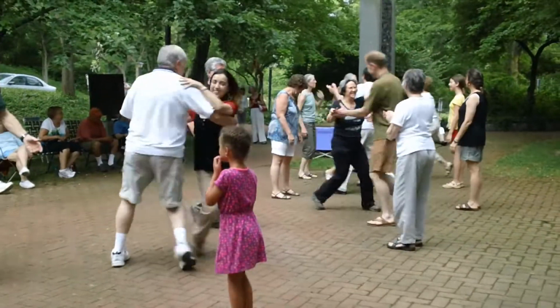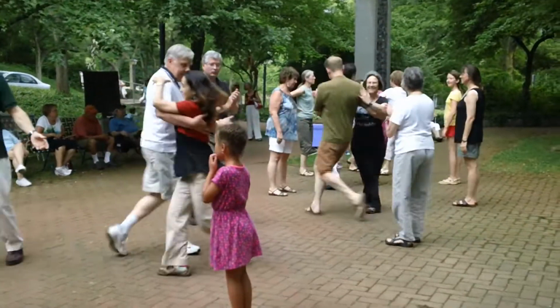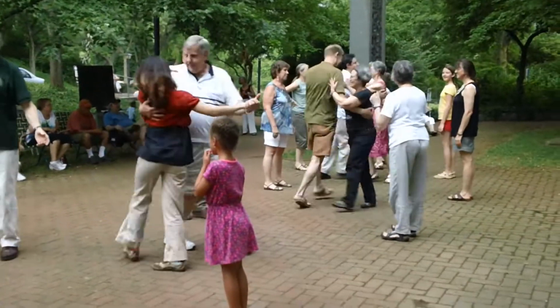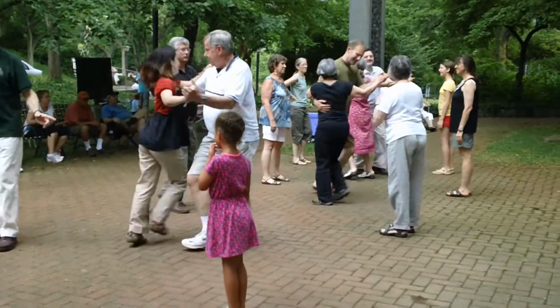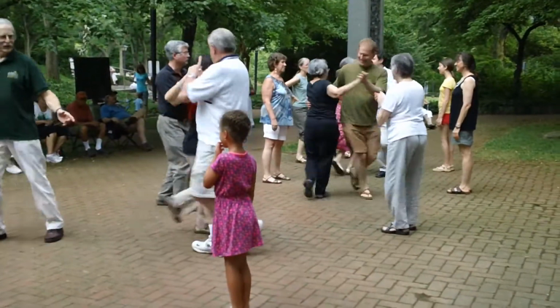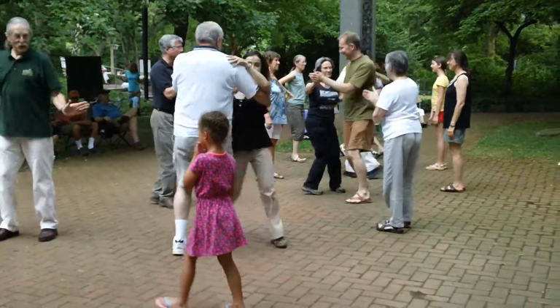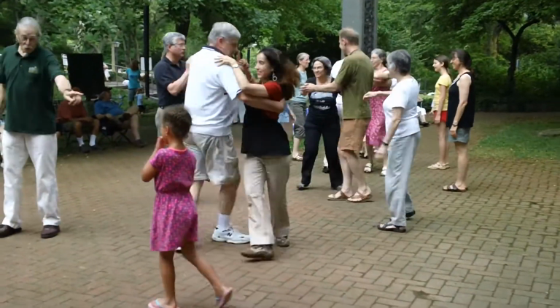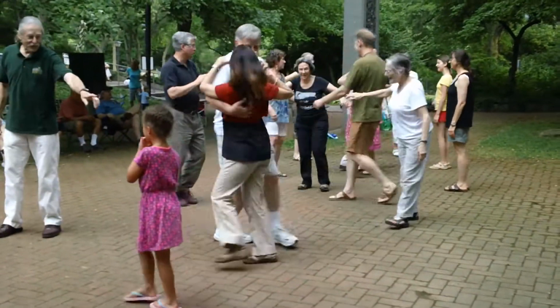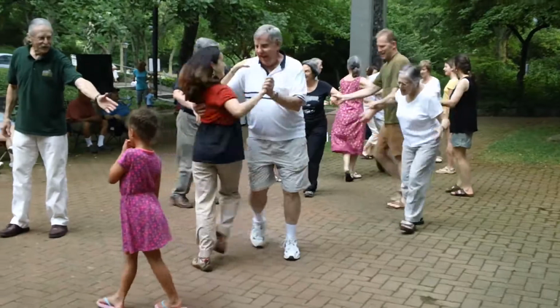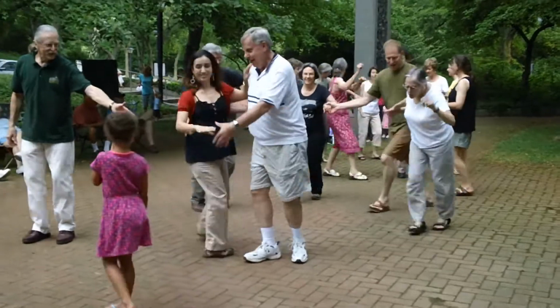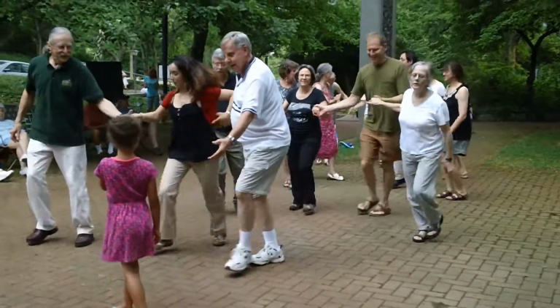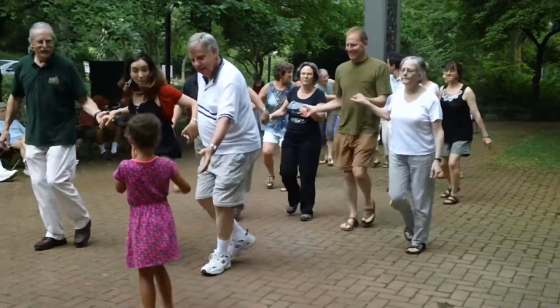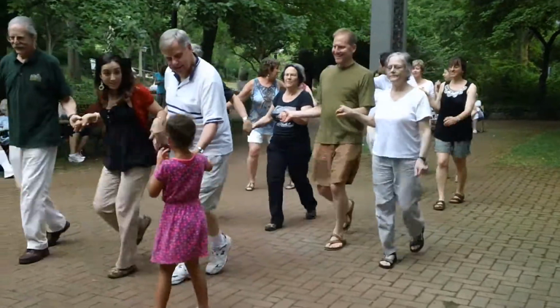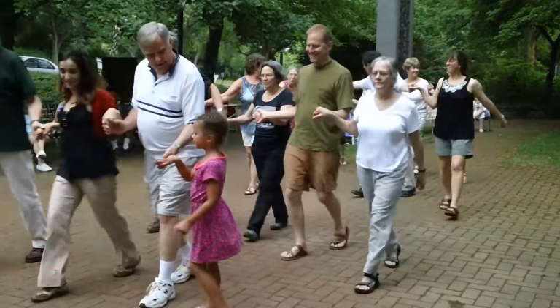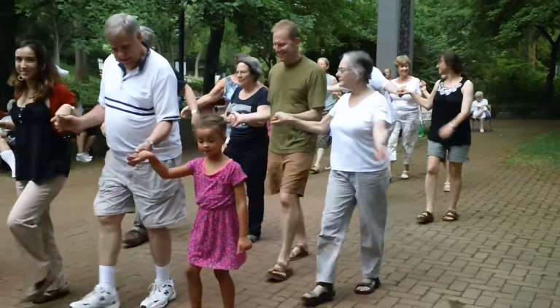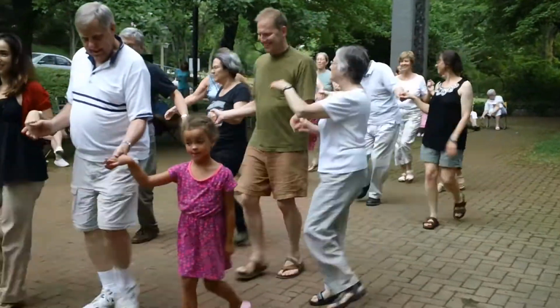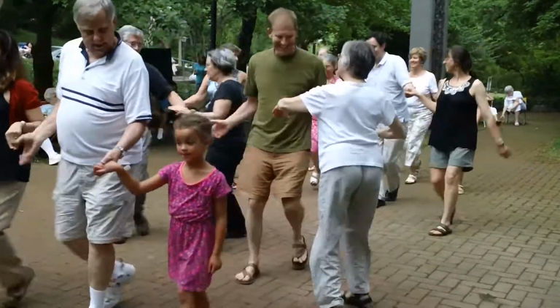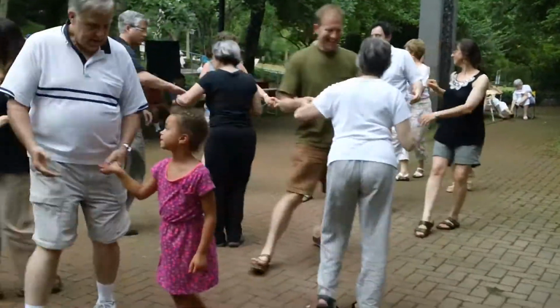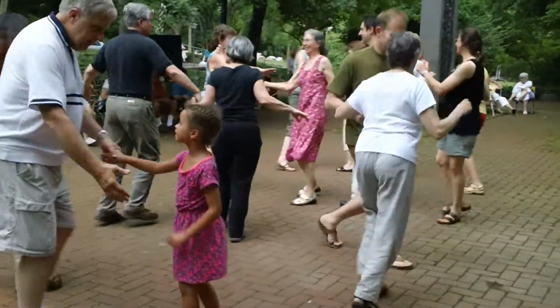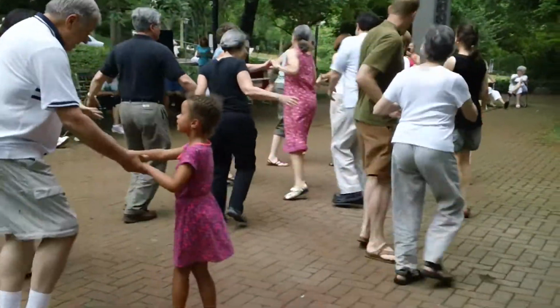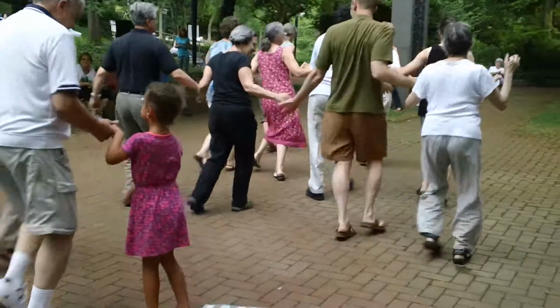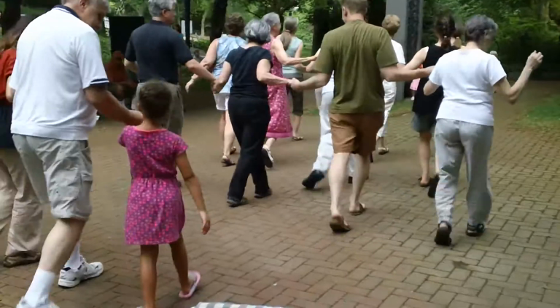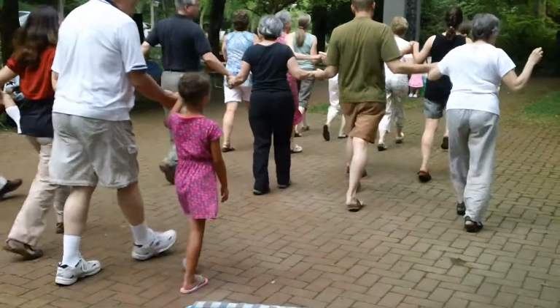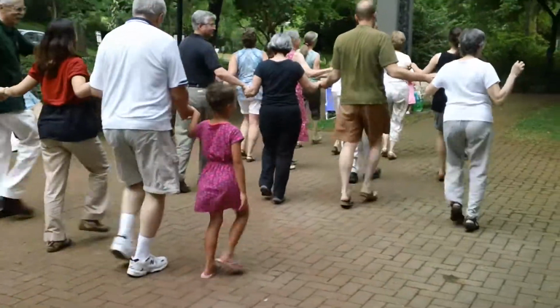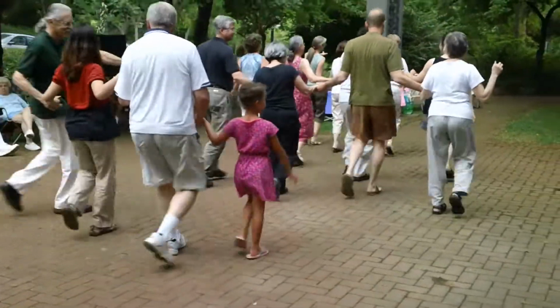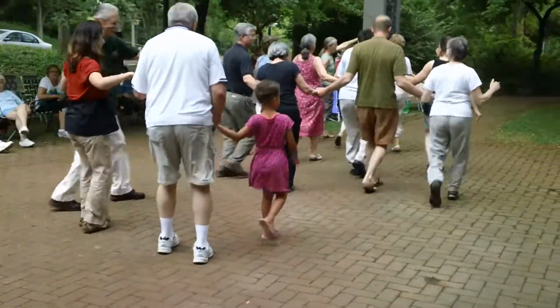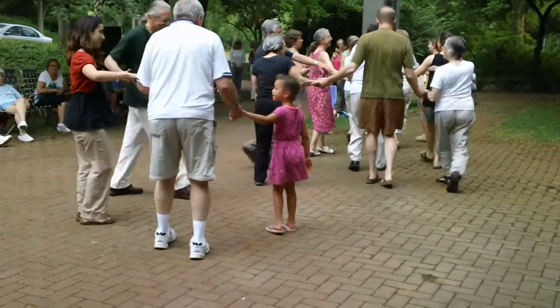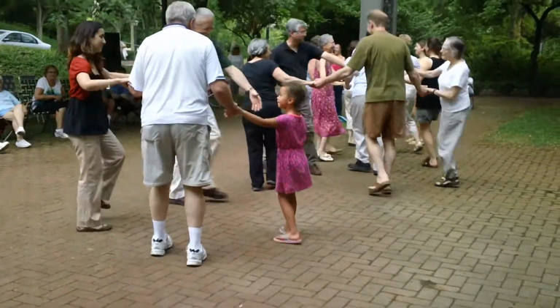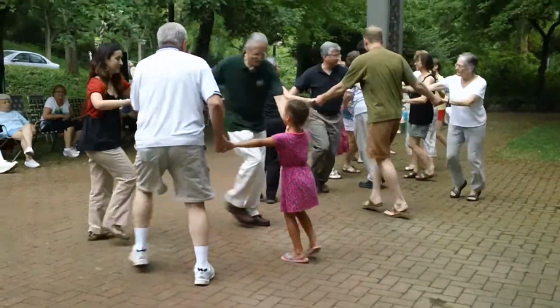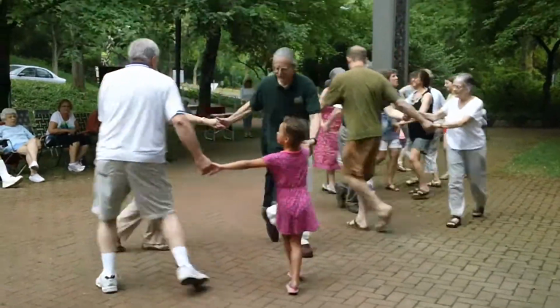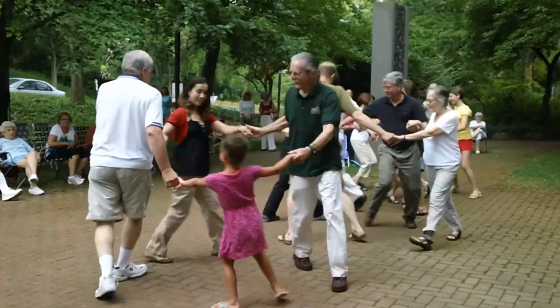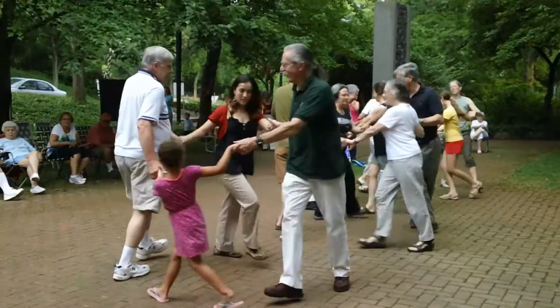We're going to step it up here. Stand along from the back, turn along, come on down. And turn a circle, and circle to the left of the wall all the way.